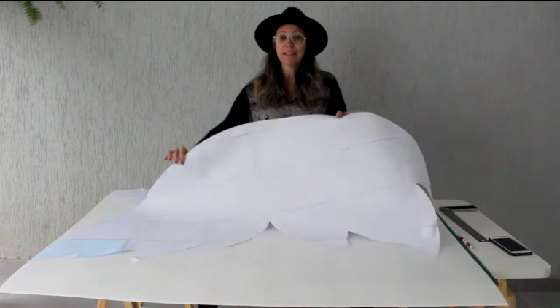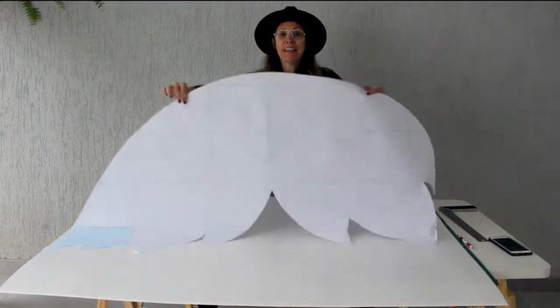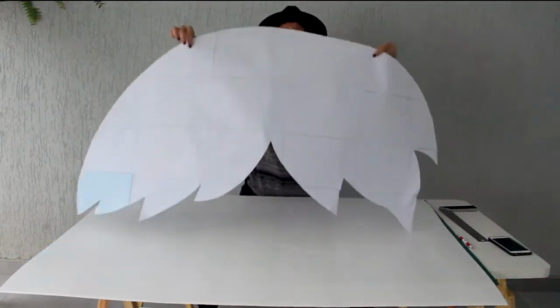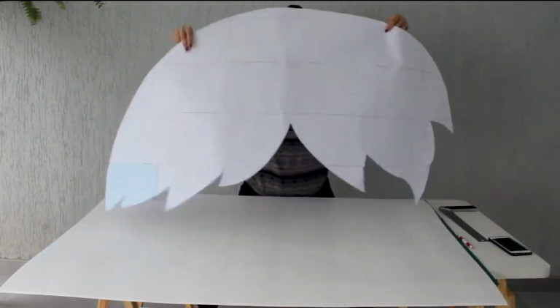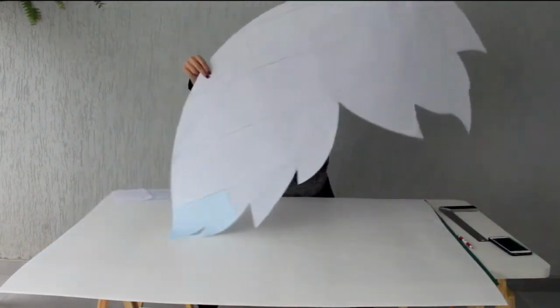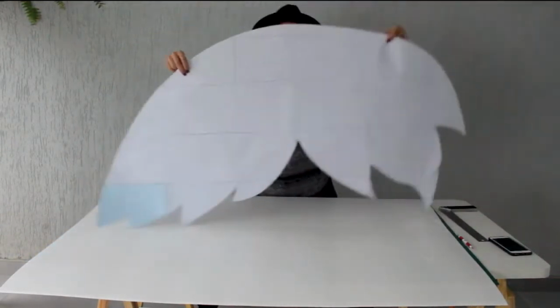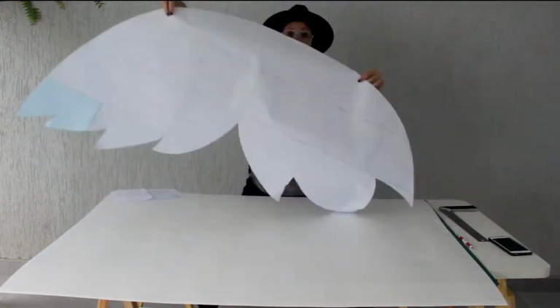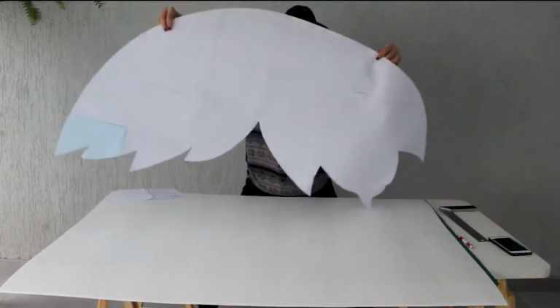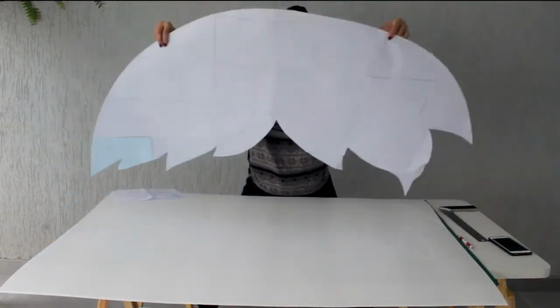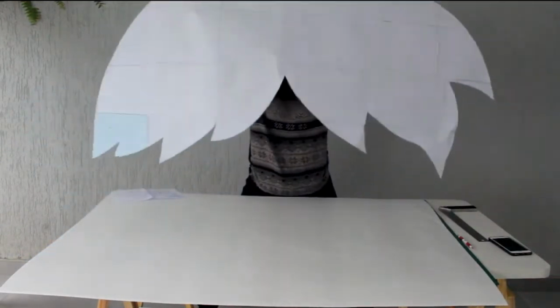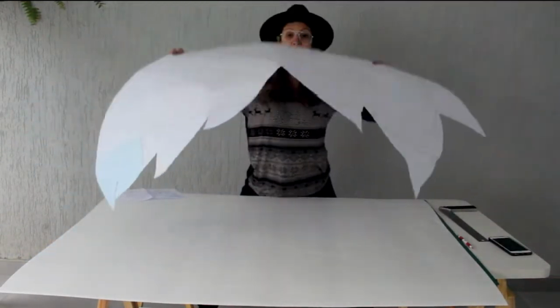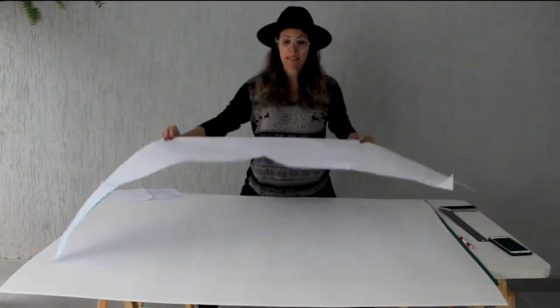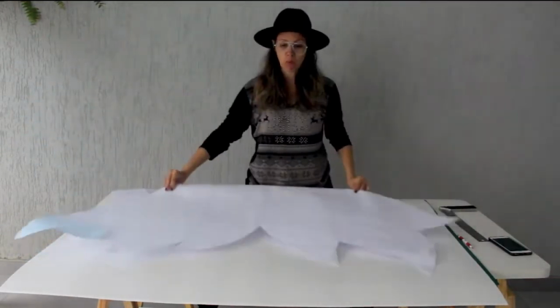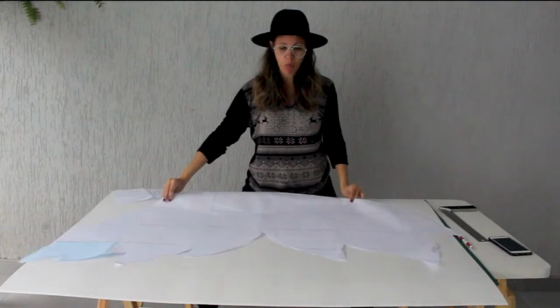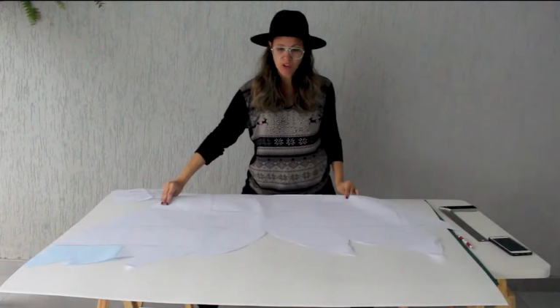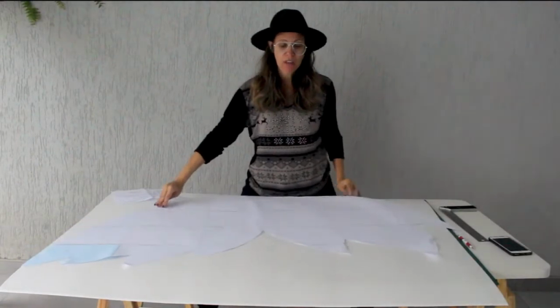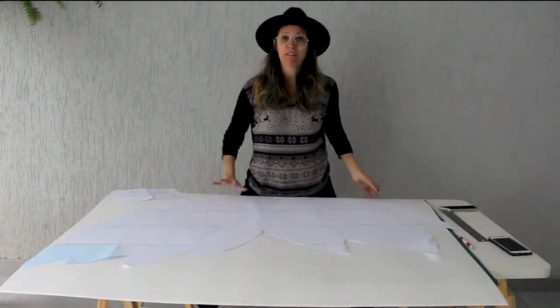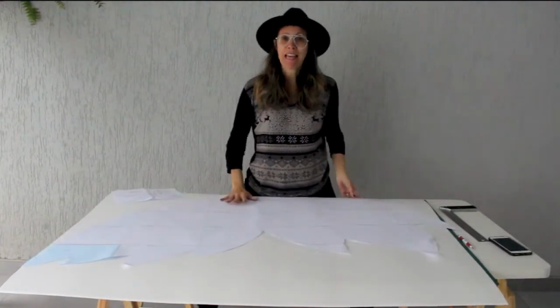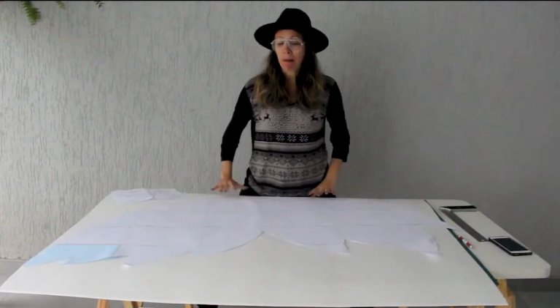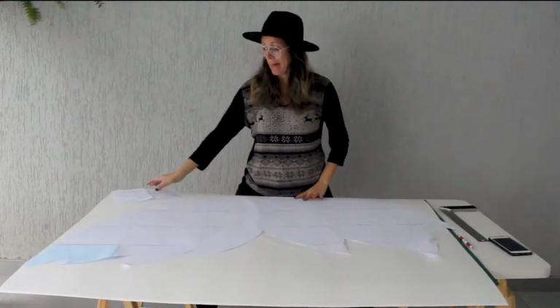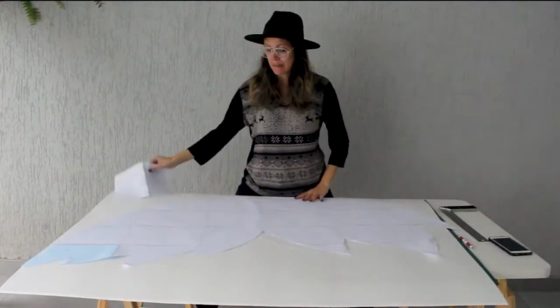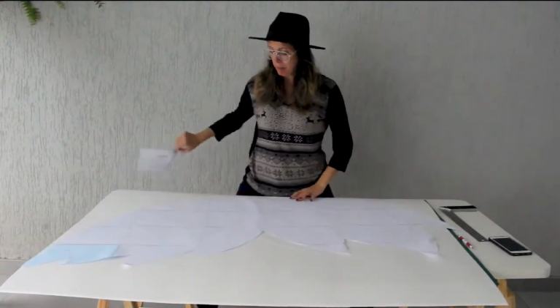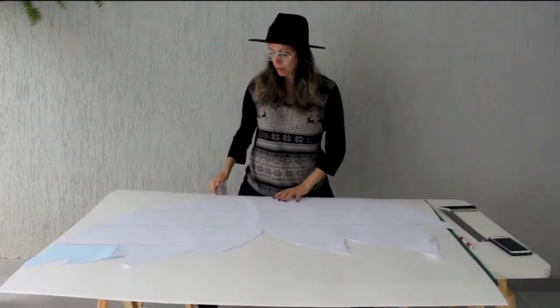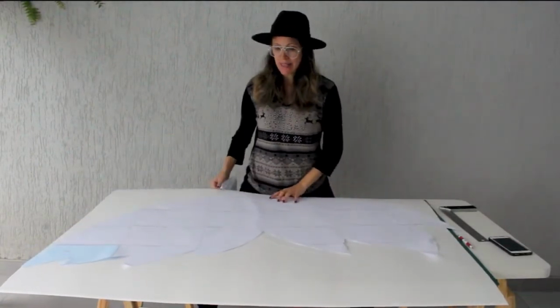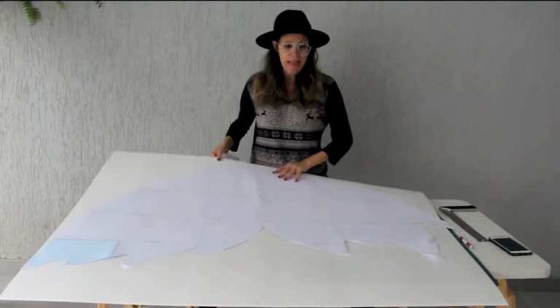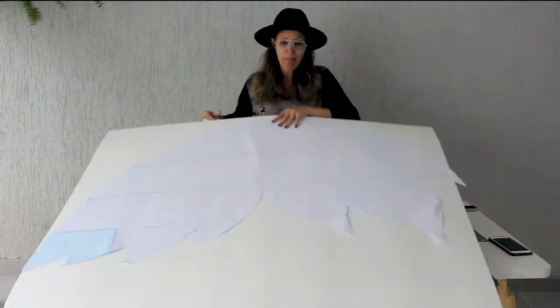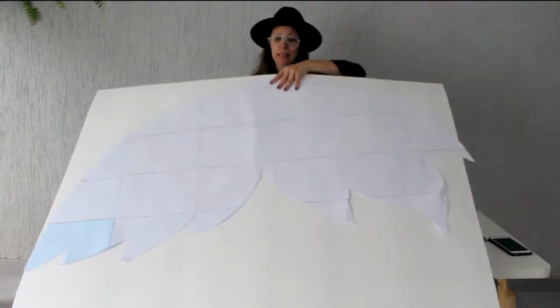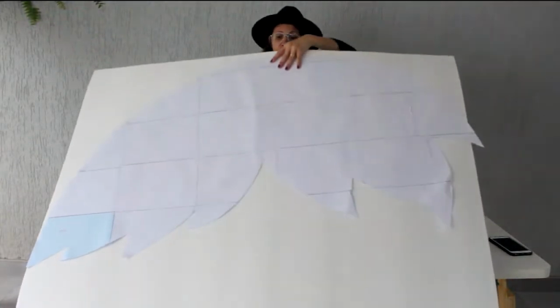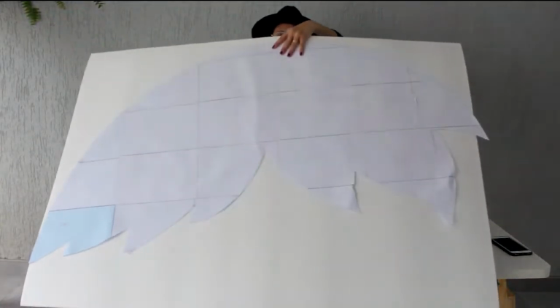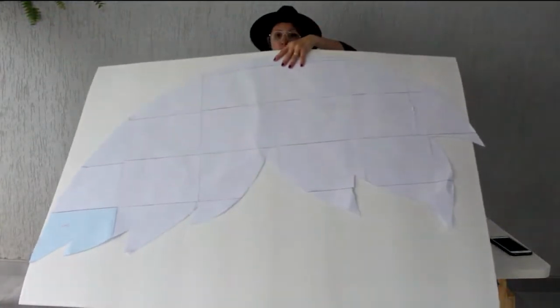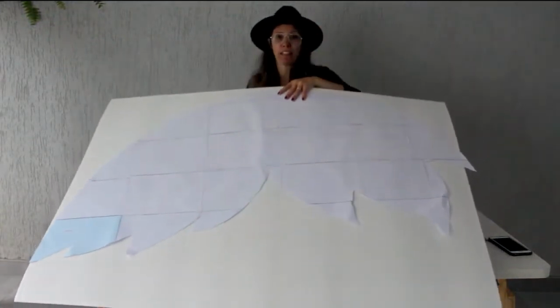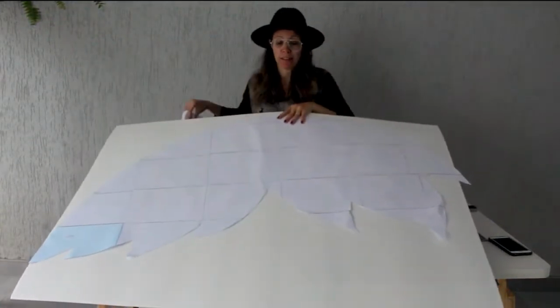It will stay this size here. After you assemble the mold, you will trace it onto the board. The board I'm going to use is called D-Pron XPS, 5 millimeters thick.